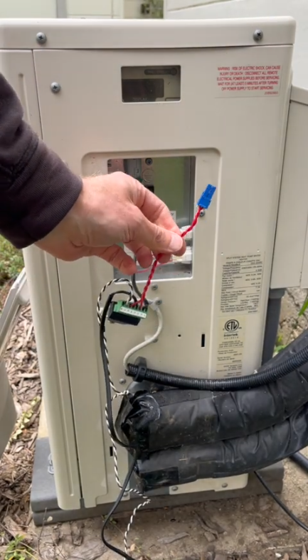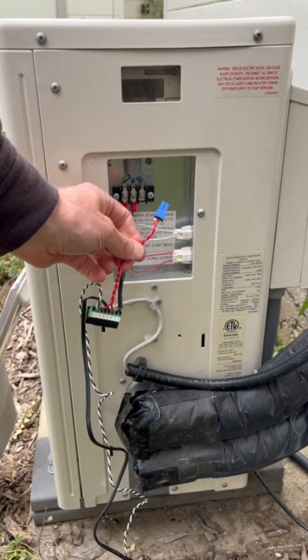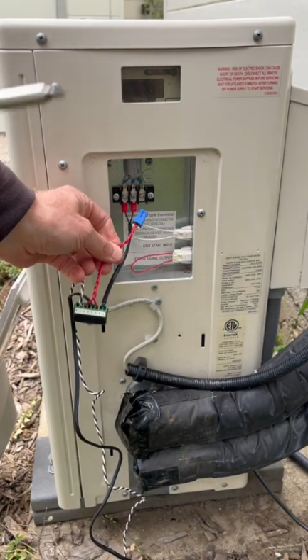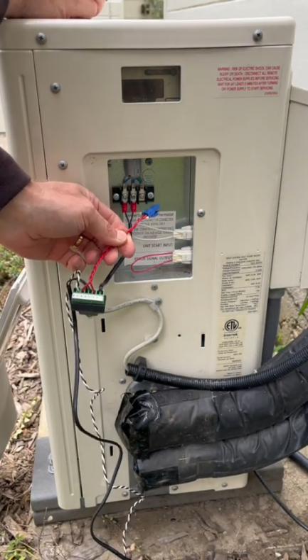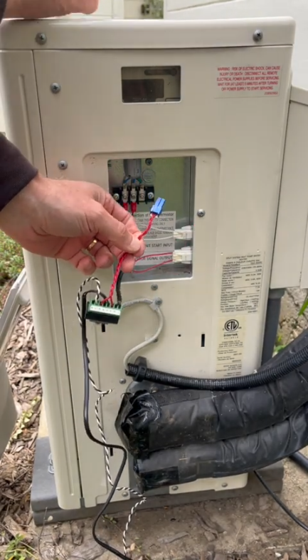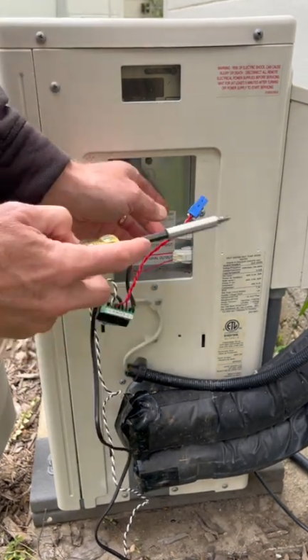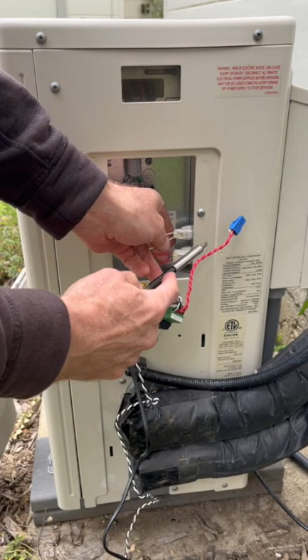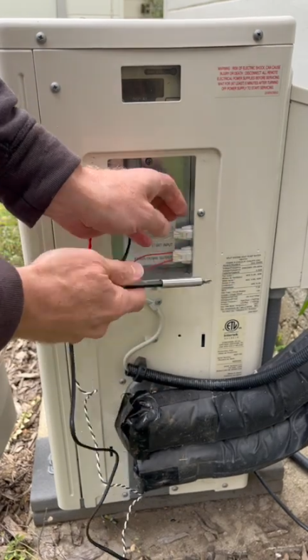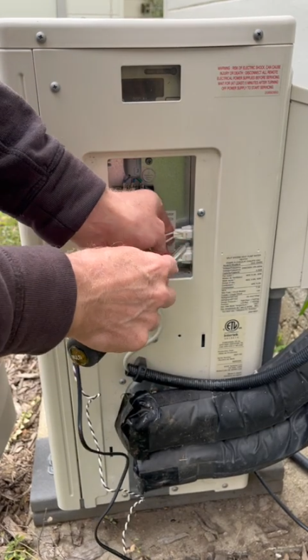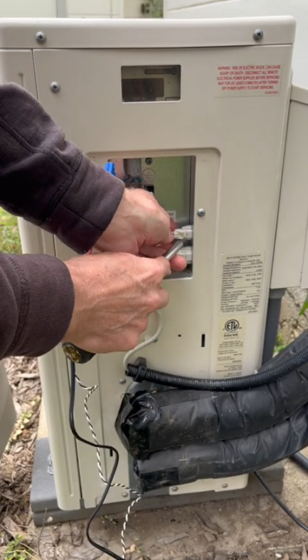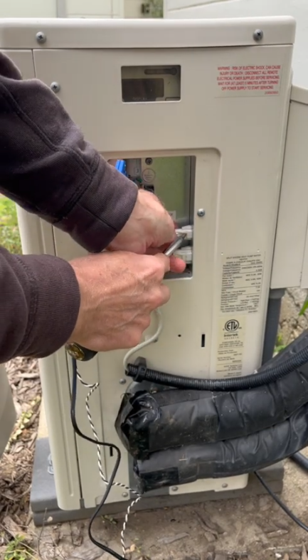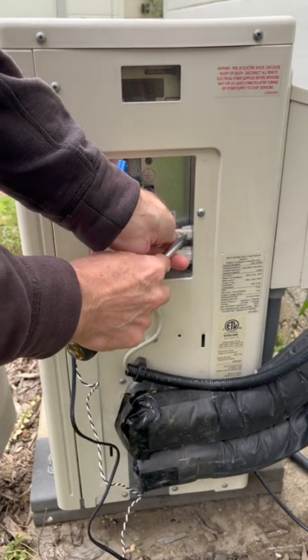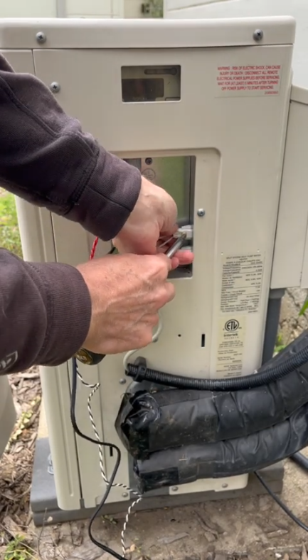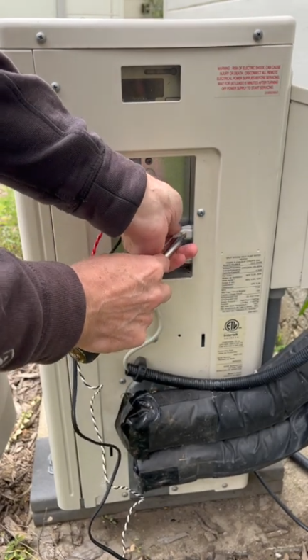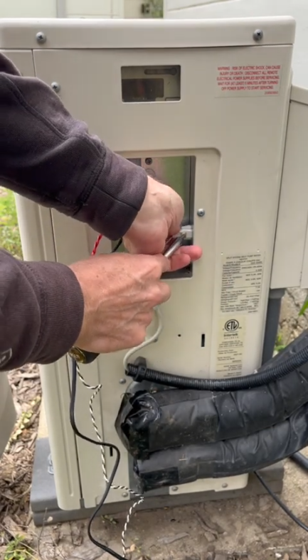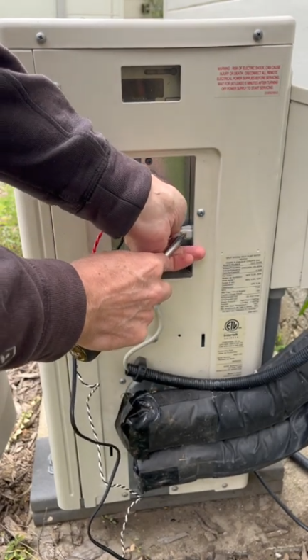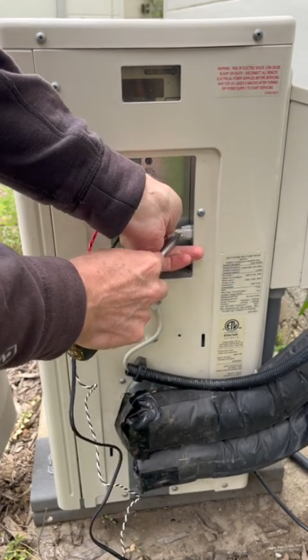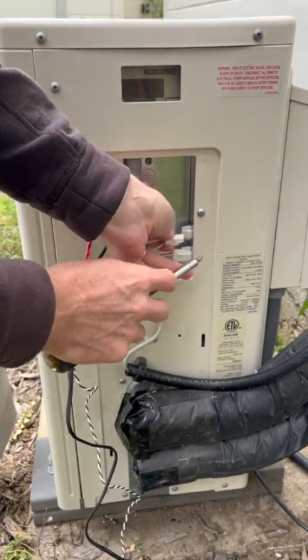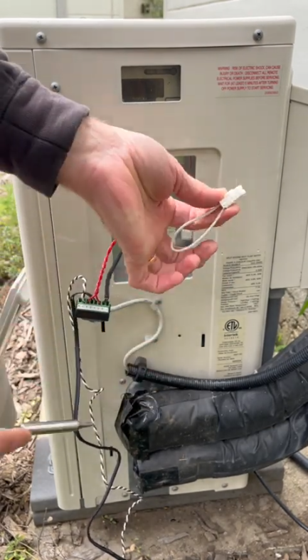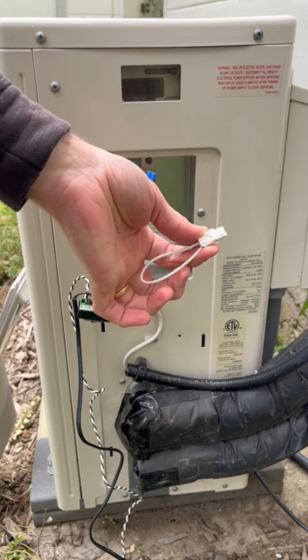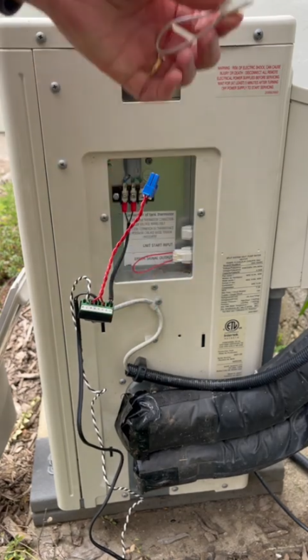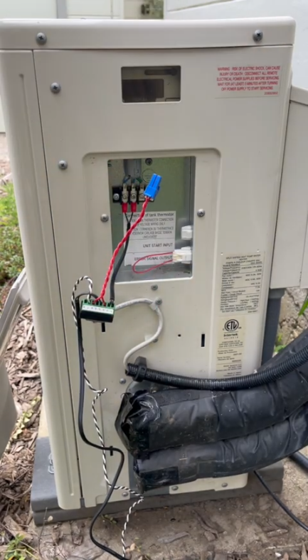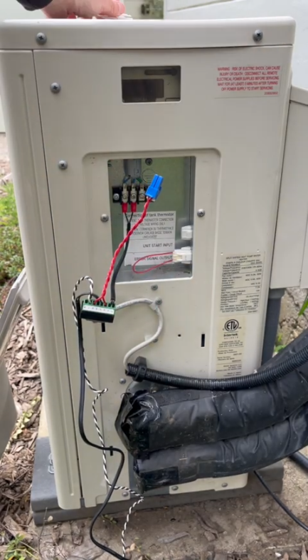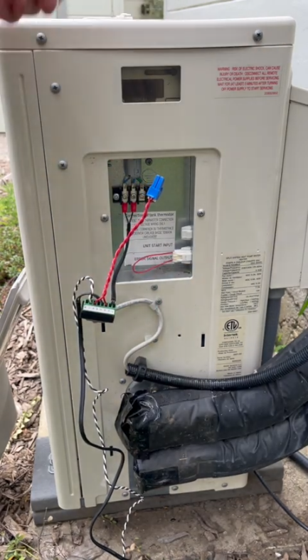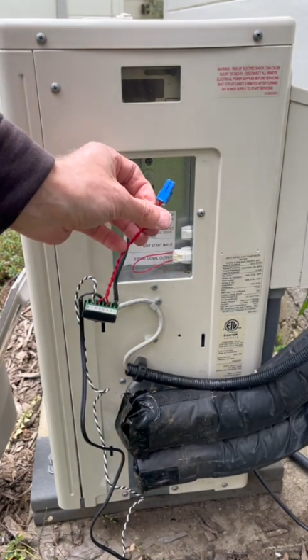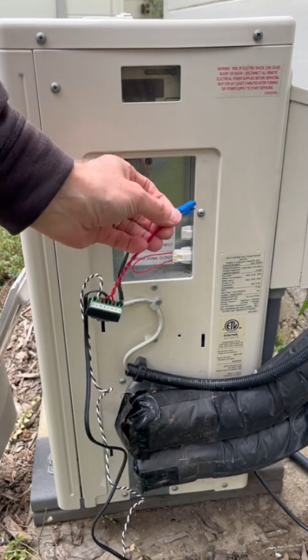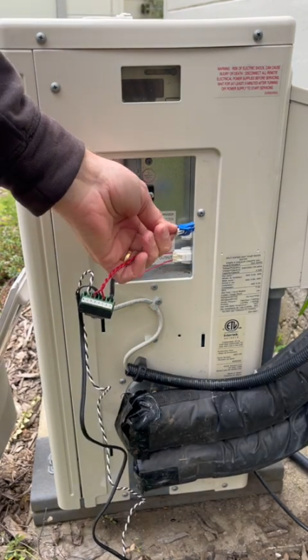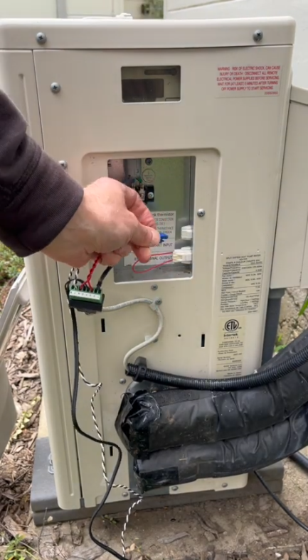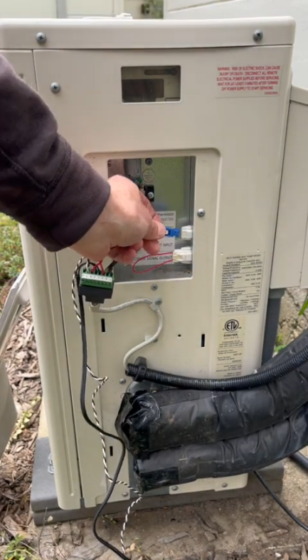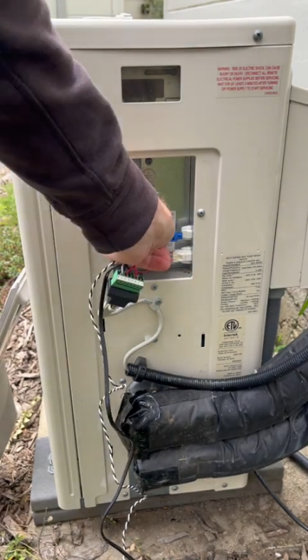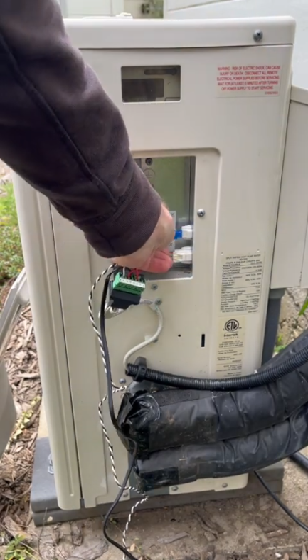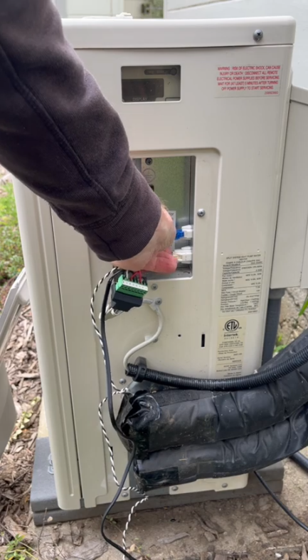Next, we're going to connect up the utility dry connect. We need to first remove the connector that is present — you do that by pressing in on the tab and pulling the connector out — and then you can slide our connector directly in.